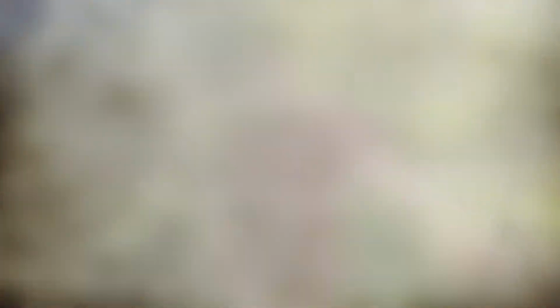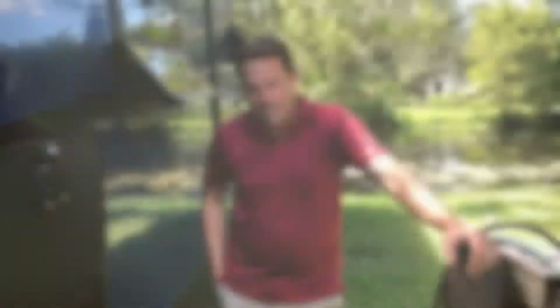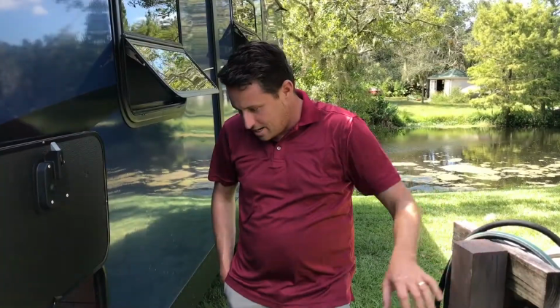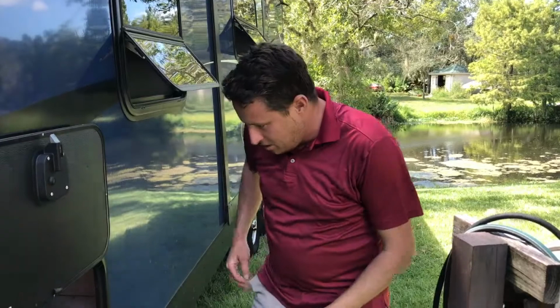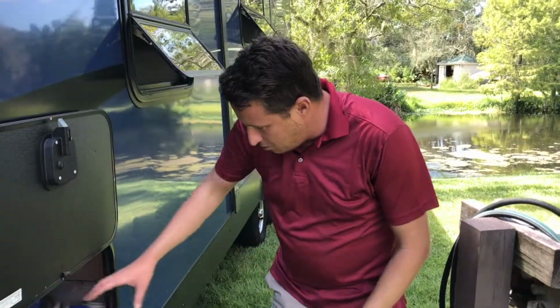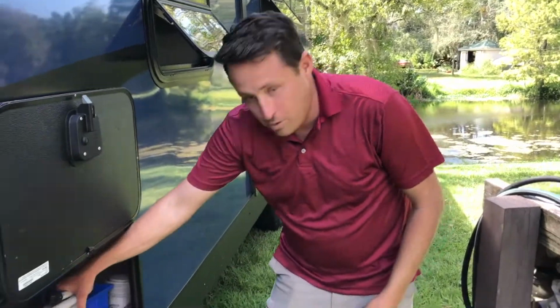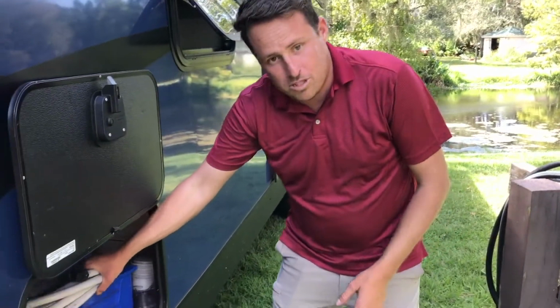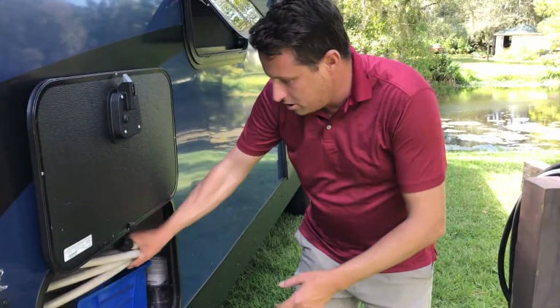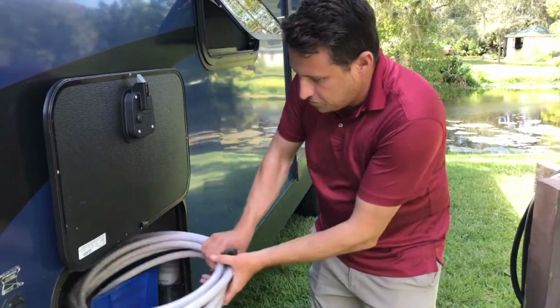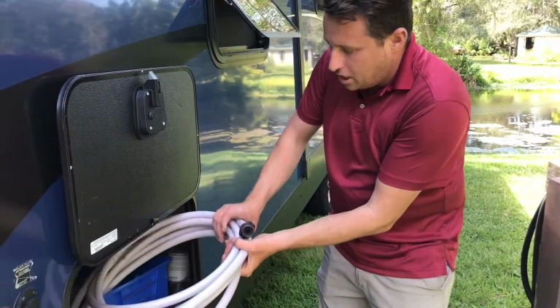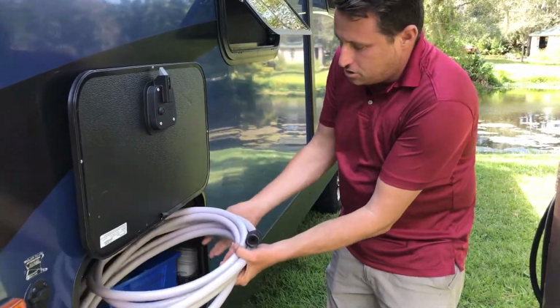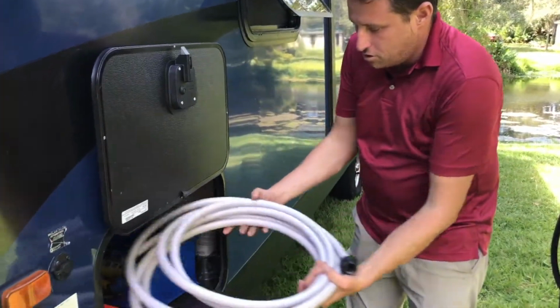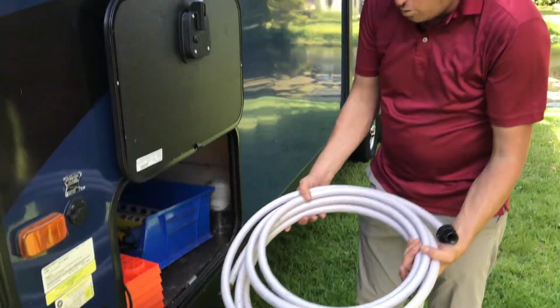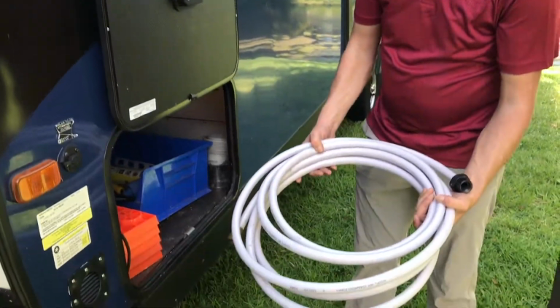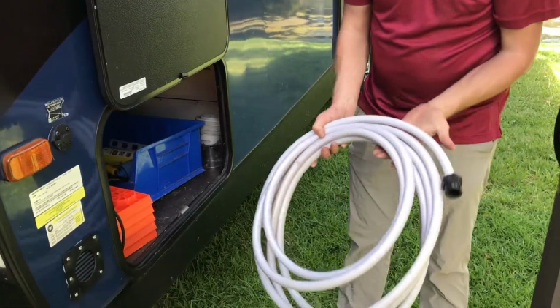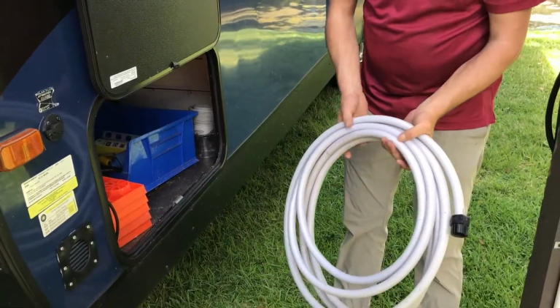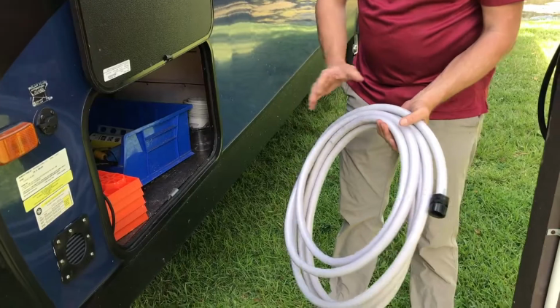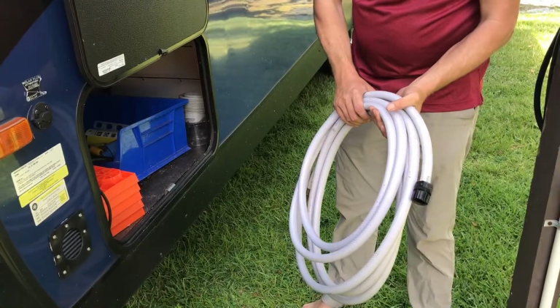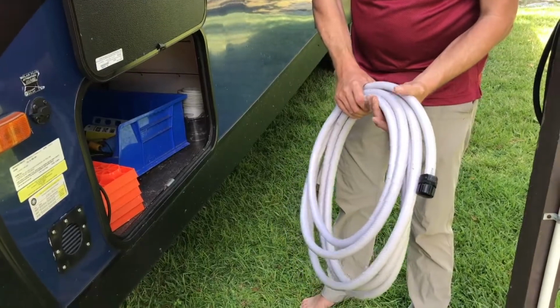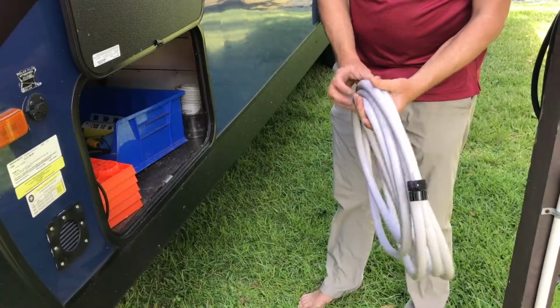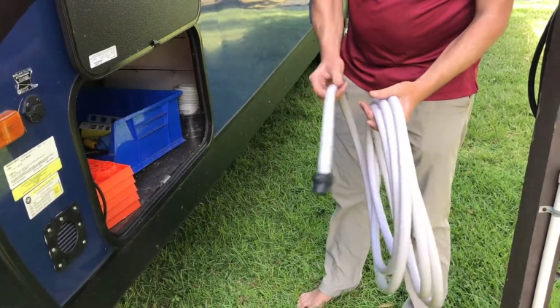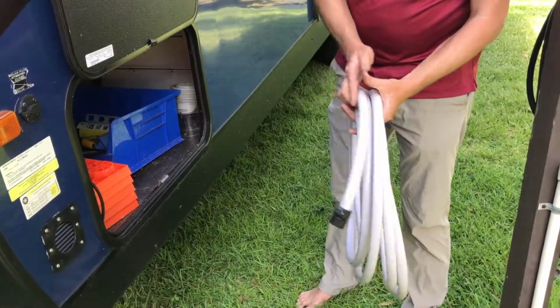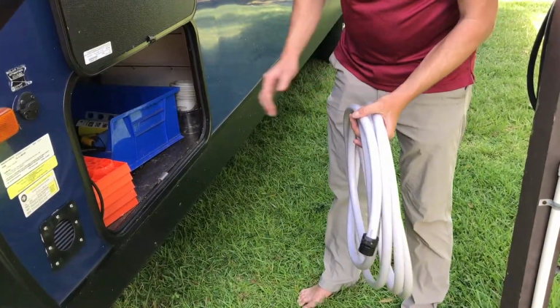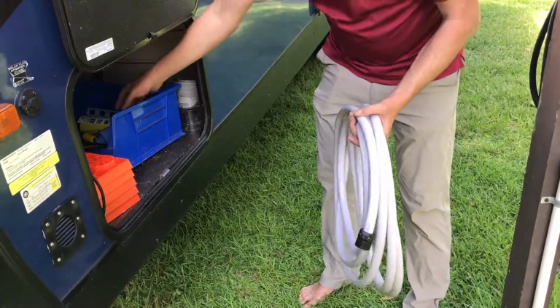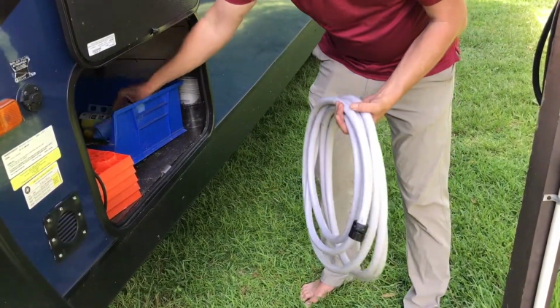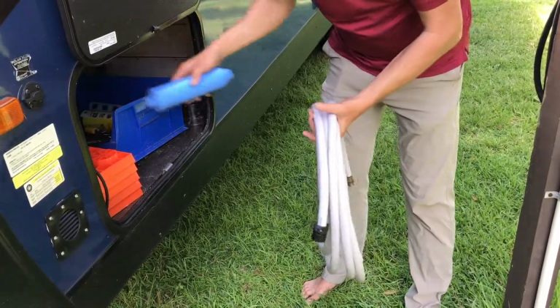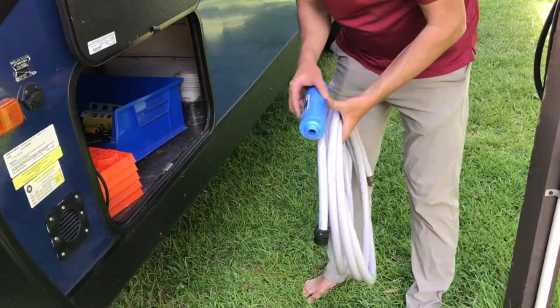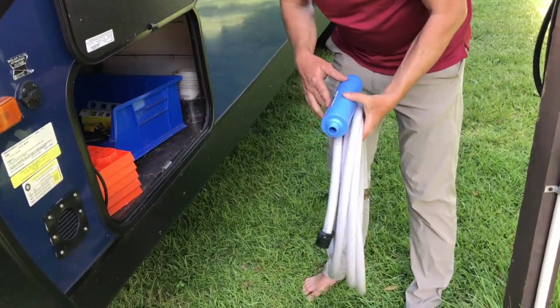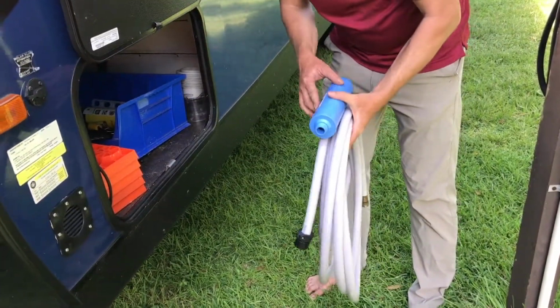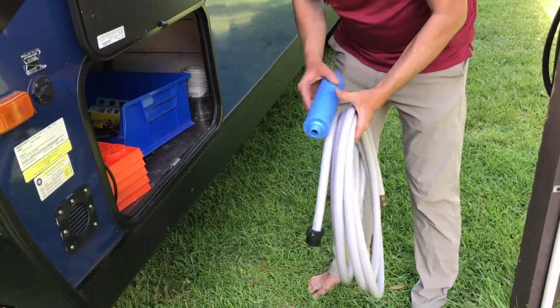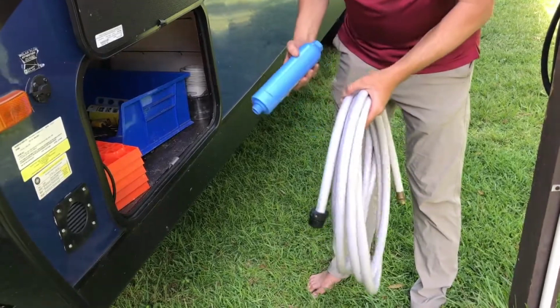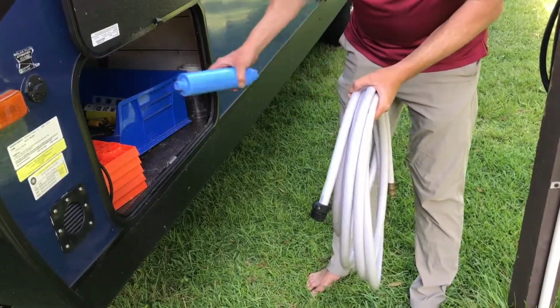Okay guys, now we're going to play around with some water here. This is your white hose — it's designed for potable water and it doesn't leach any type of plastic smell or anything like that.